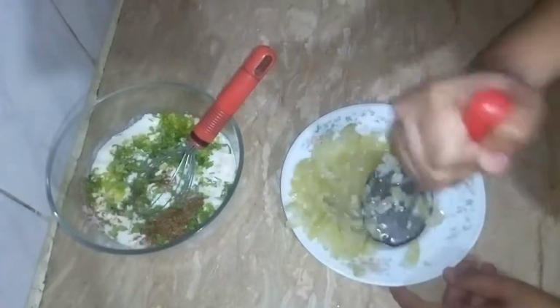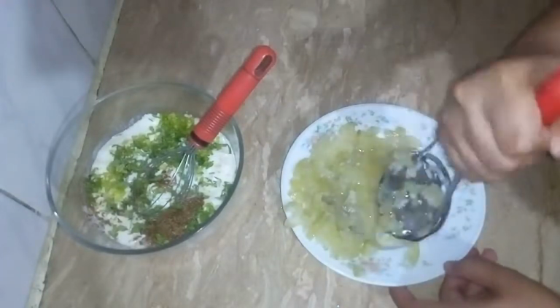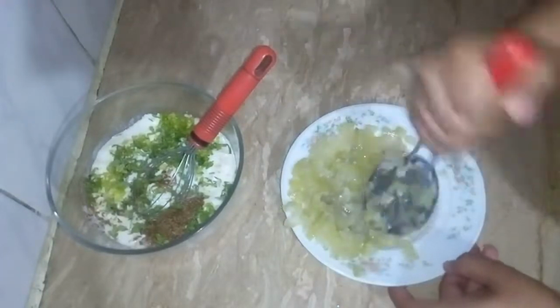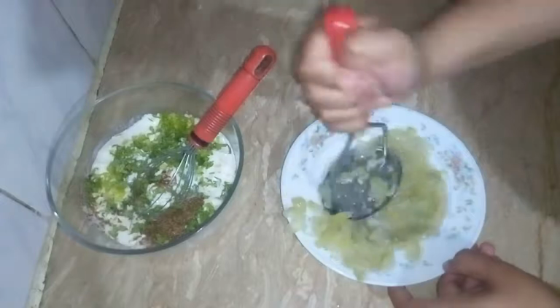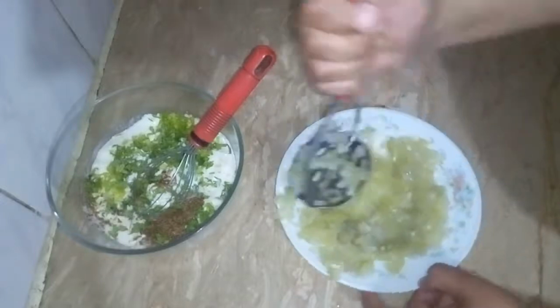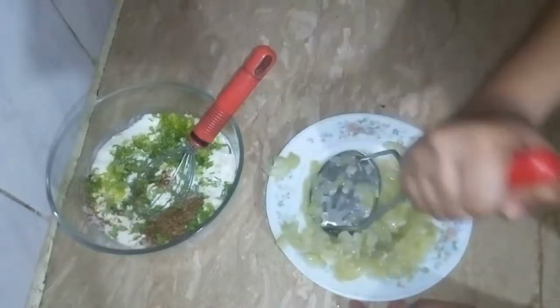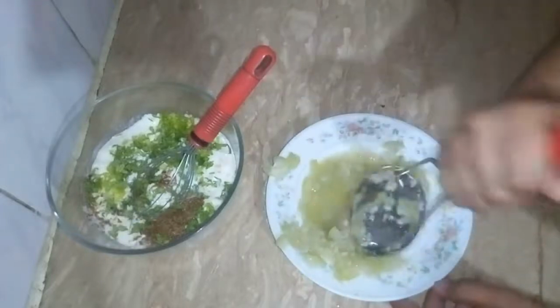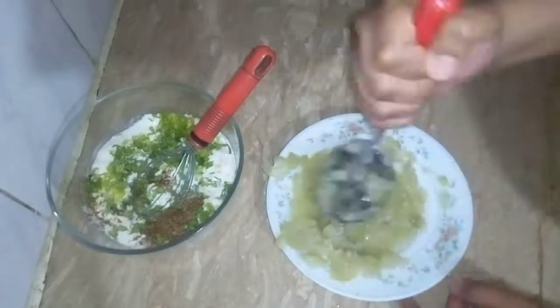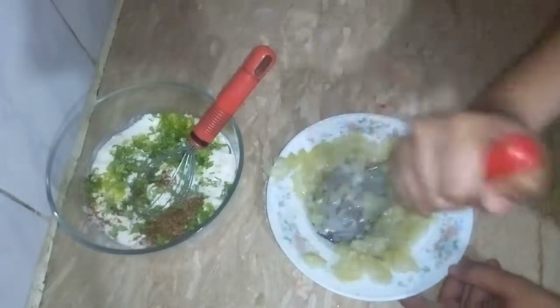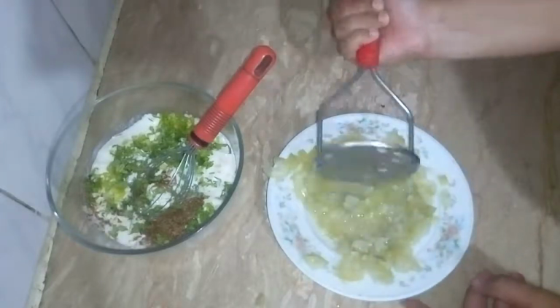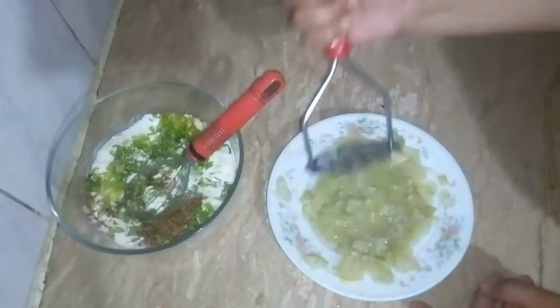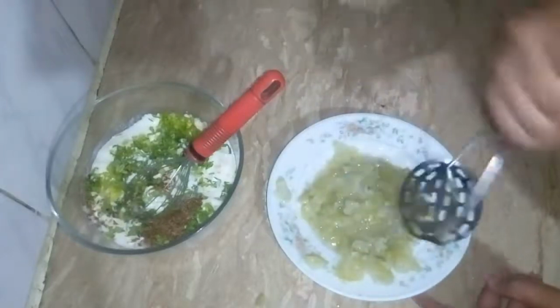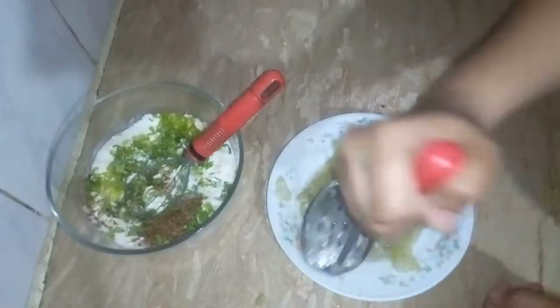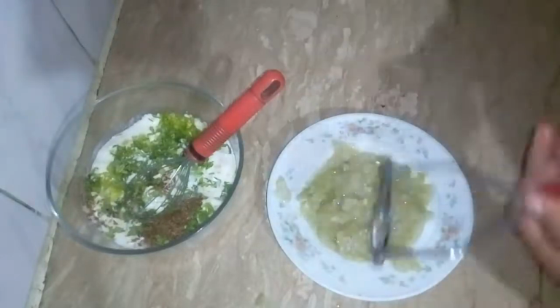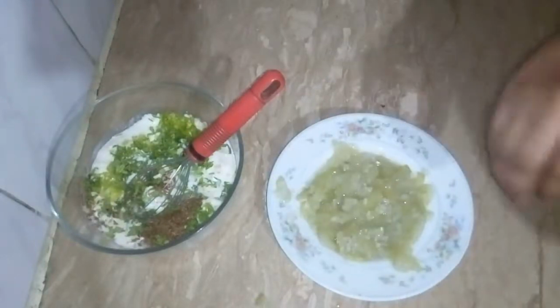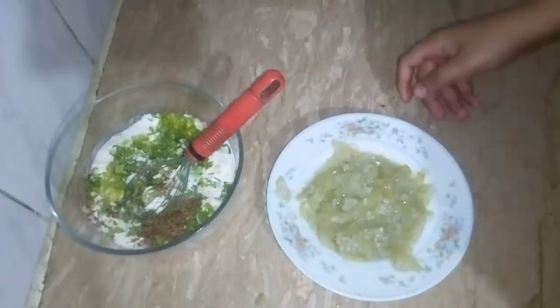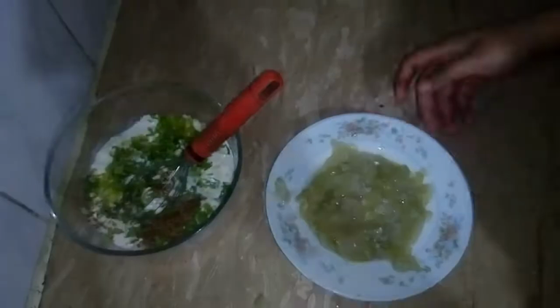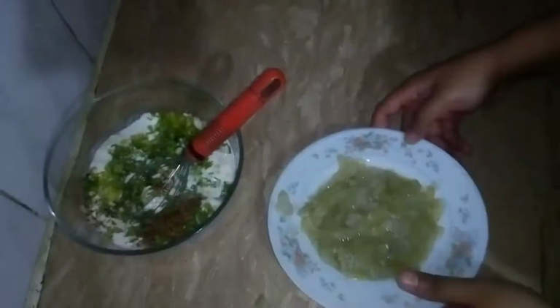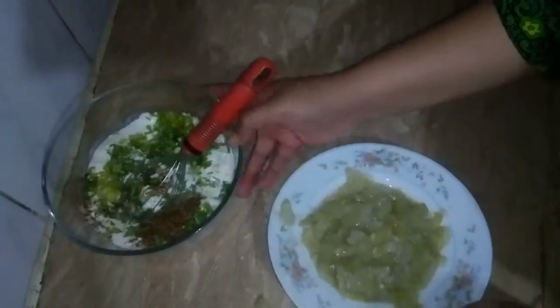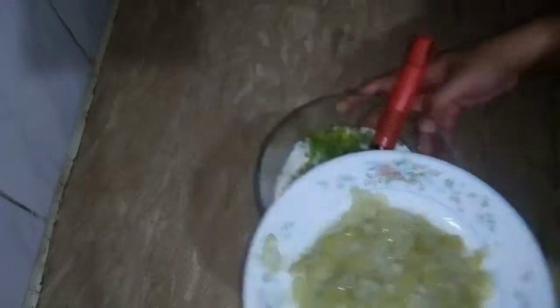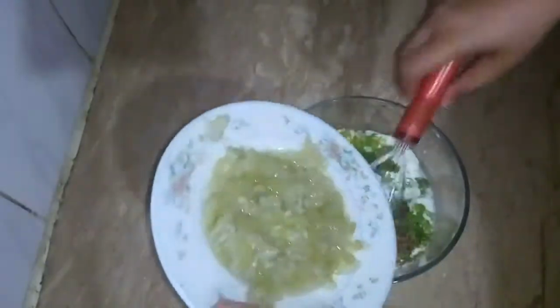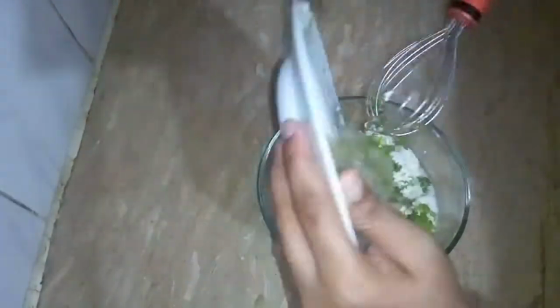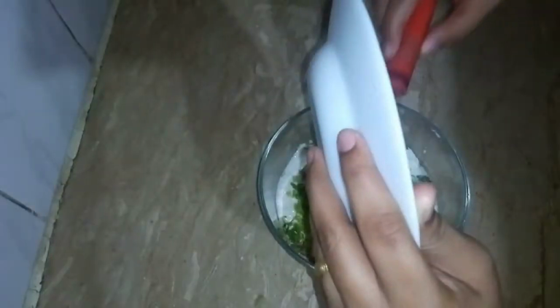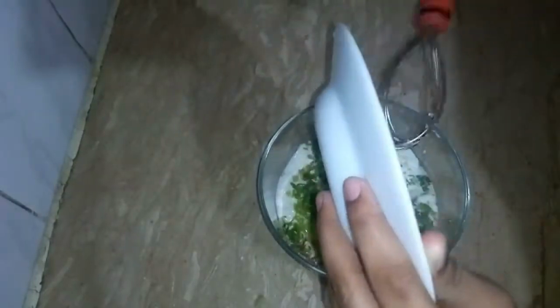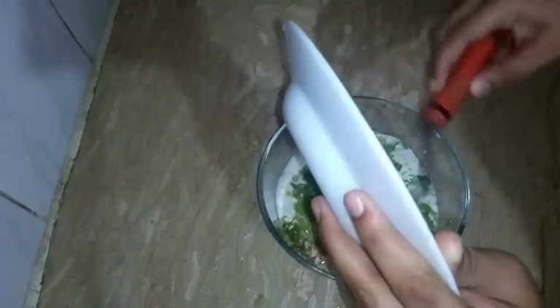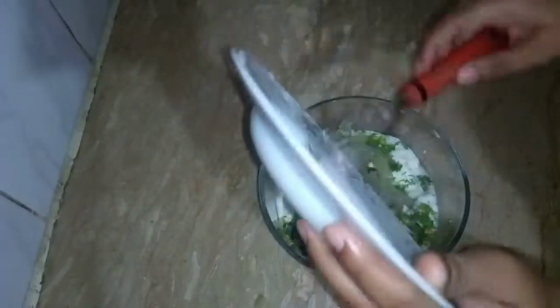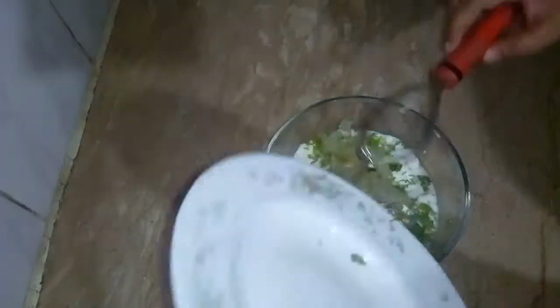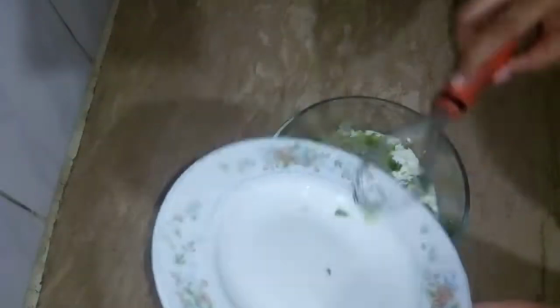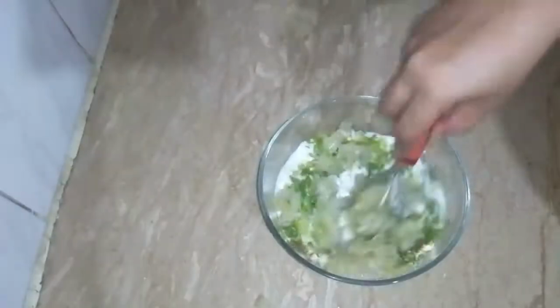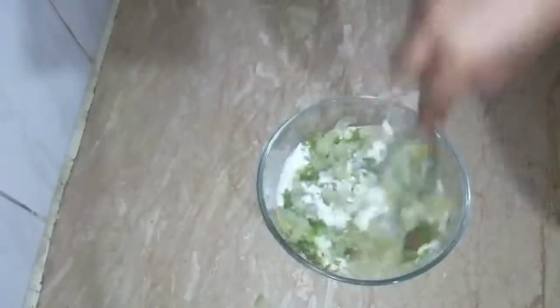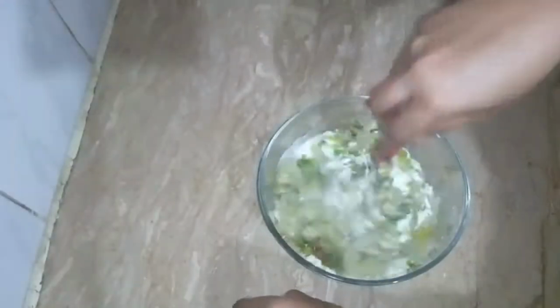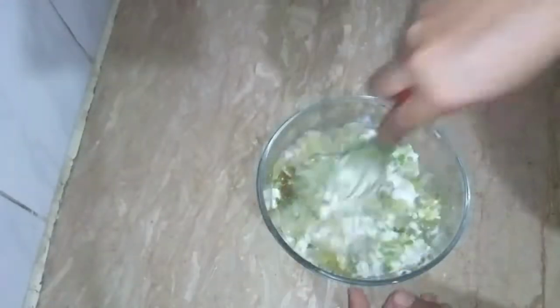You can add the tomatoes too, but adding mixture to the batter is good. Add the add-on into the batter and mix well.